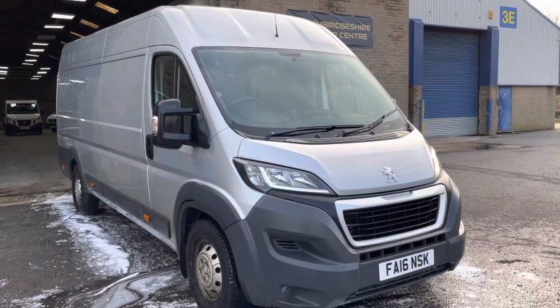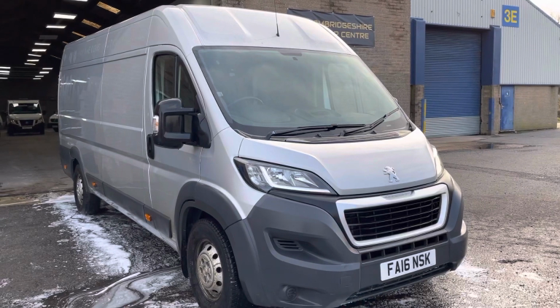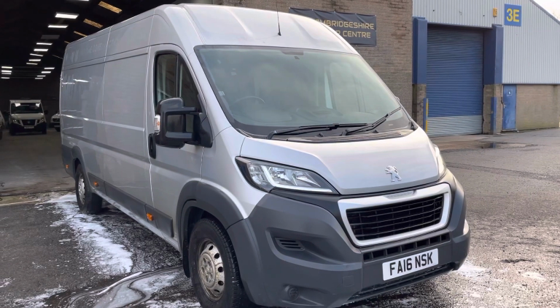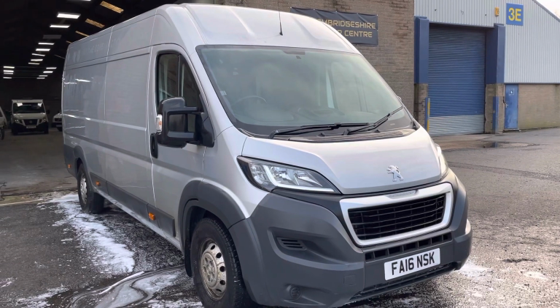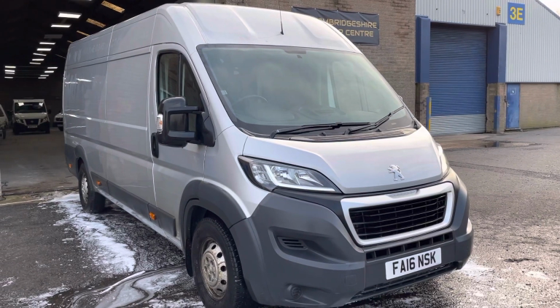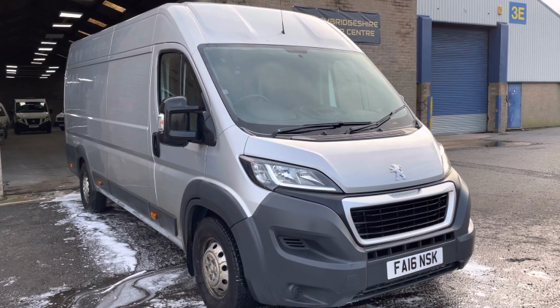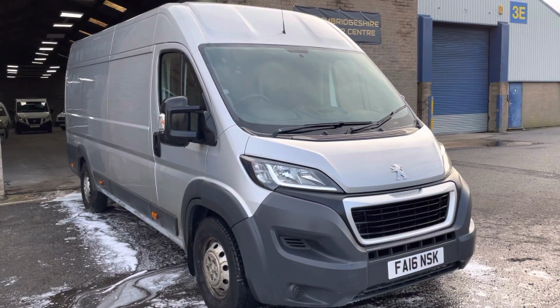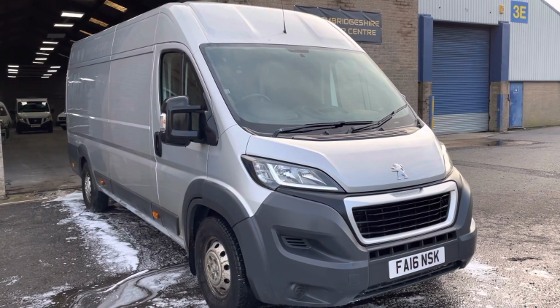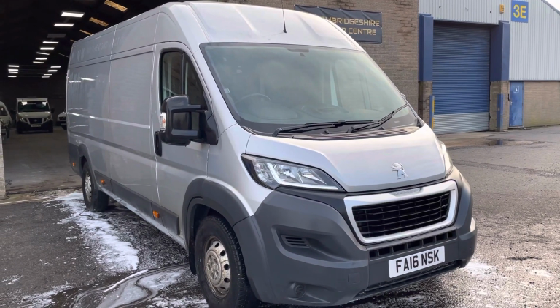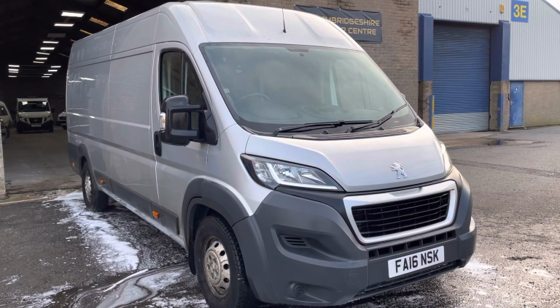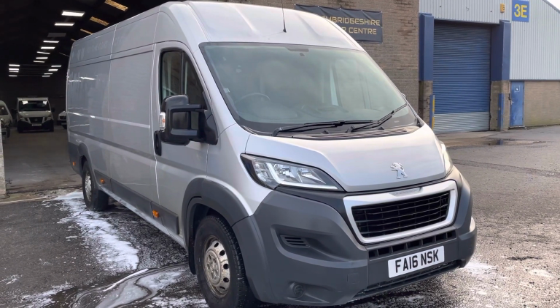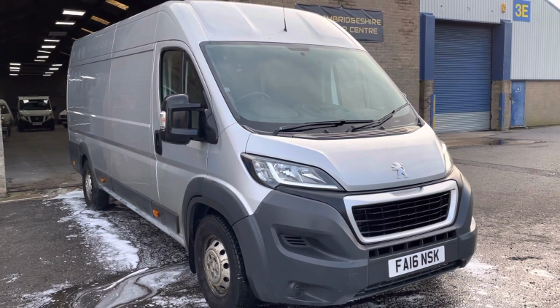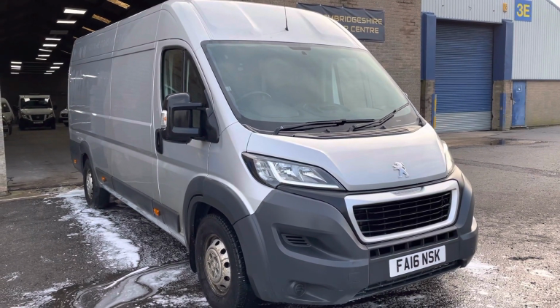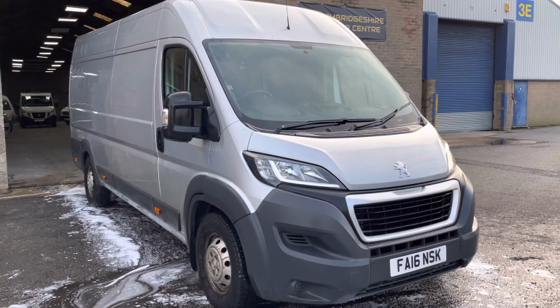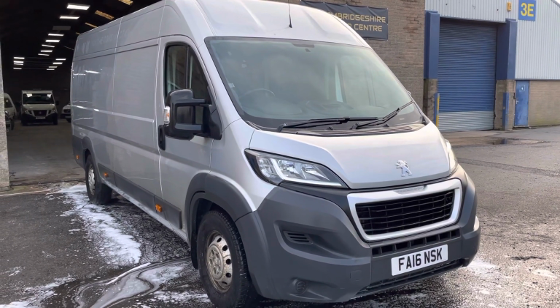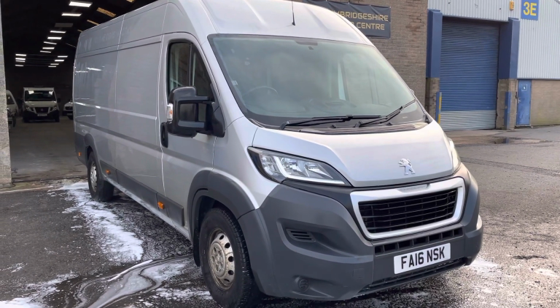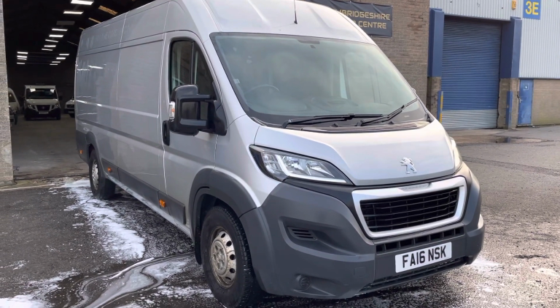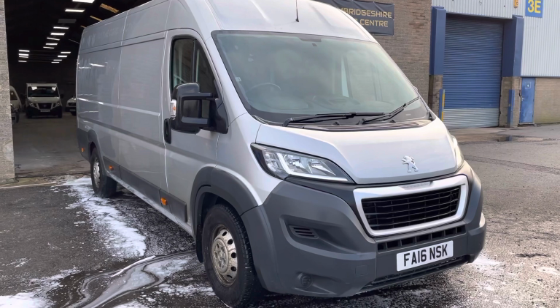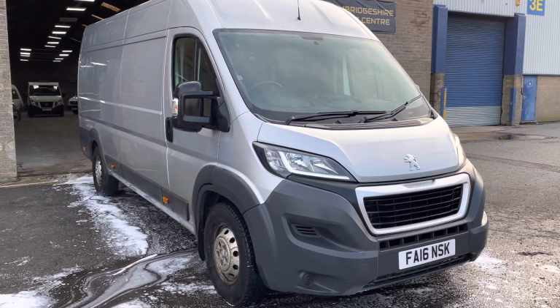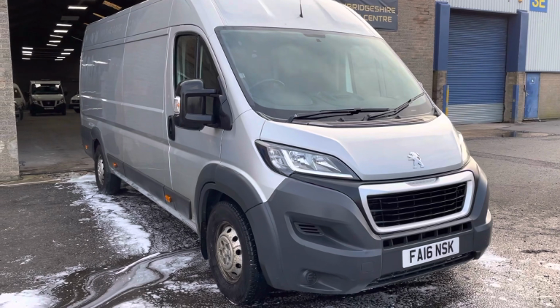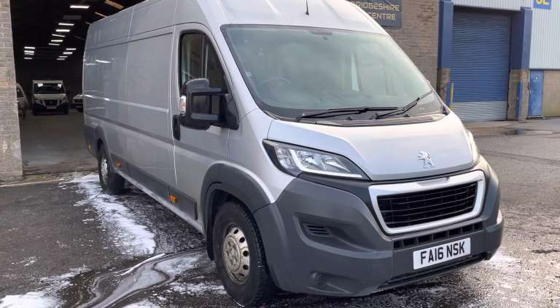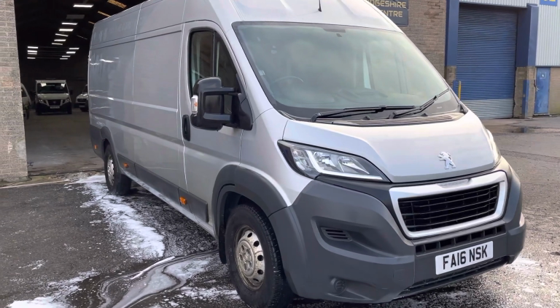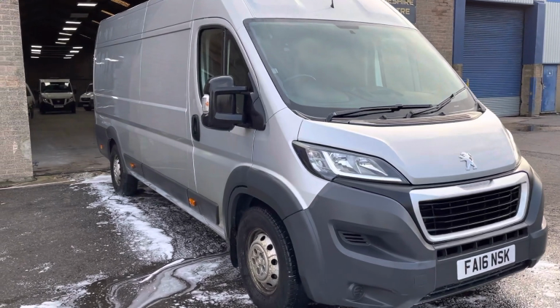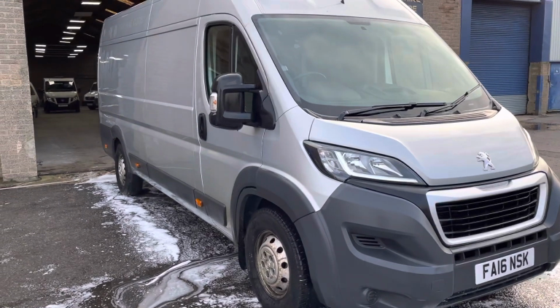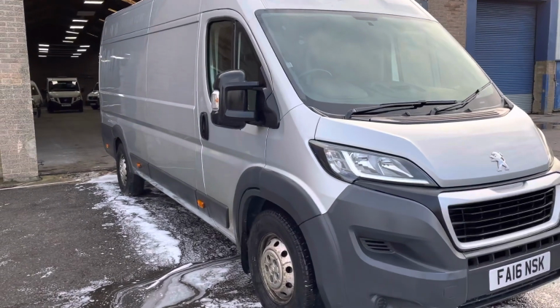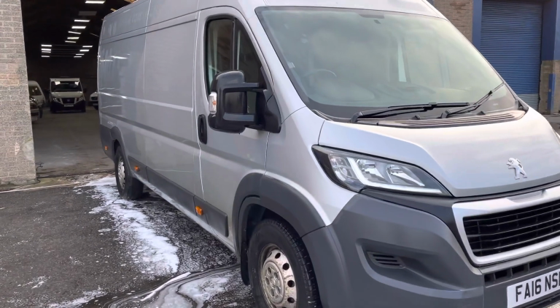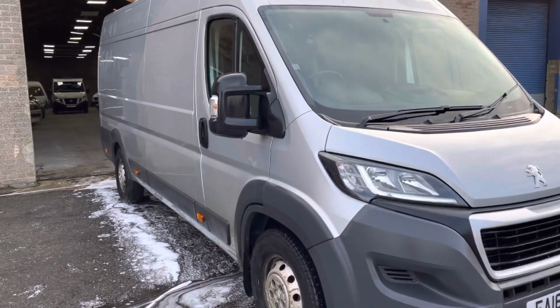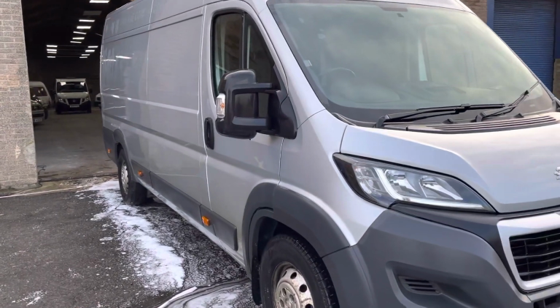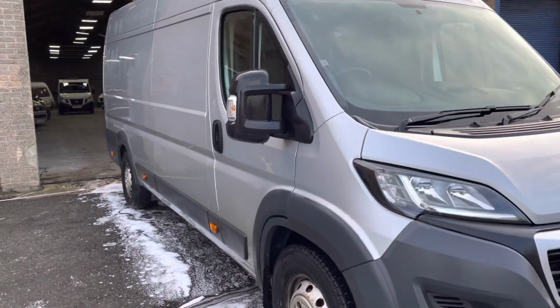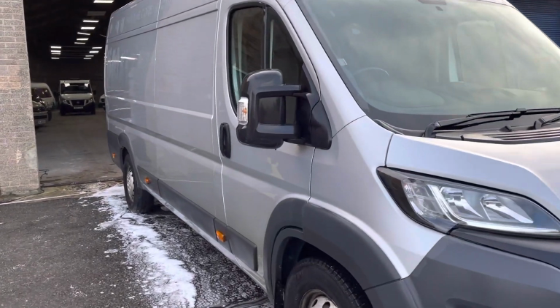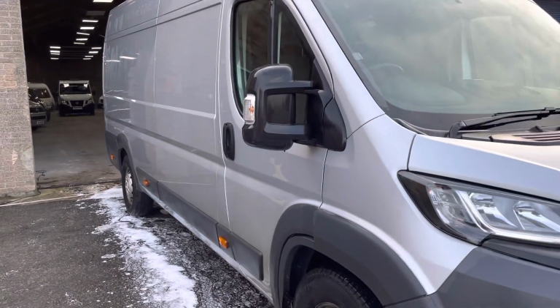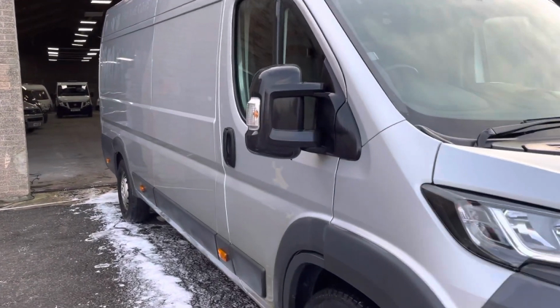Hello, it's Robert from Cambridge Motor Center, just giving you a walk around the 2016 Peugeot Boxer that's just come in. It's a crew cab, so there's five seats in total.